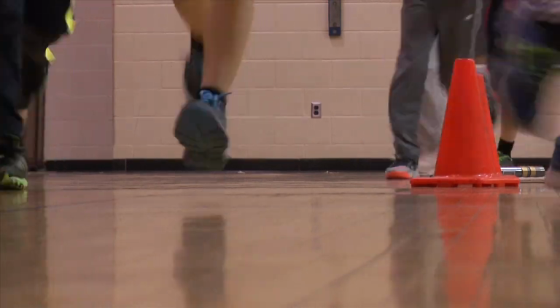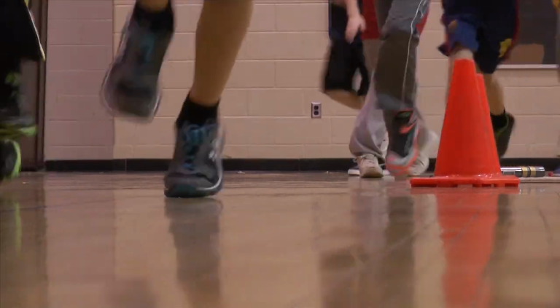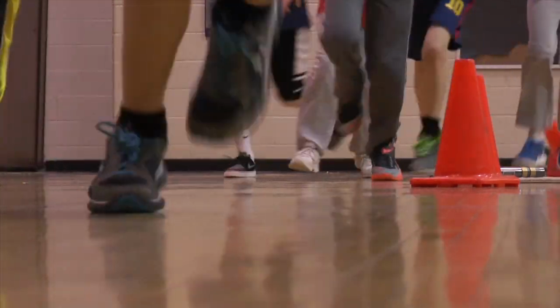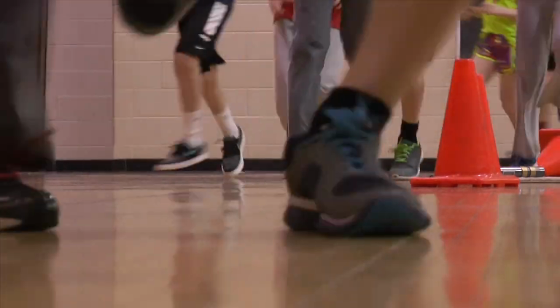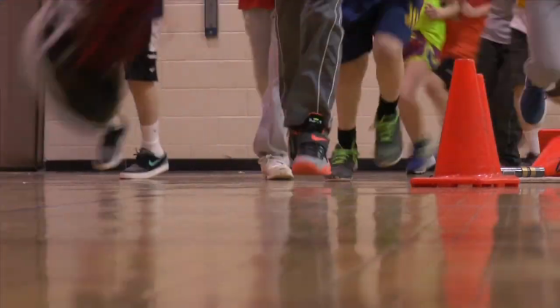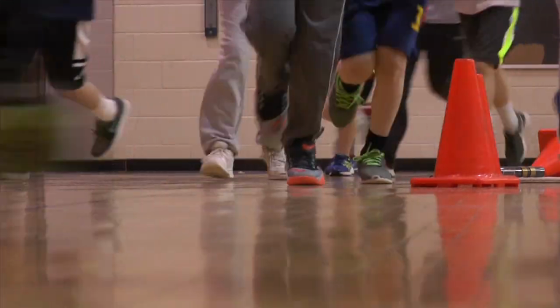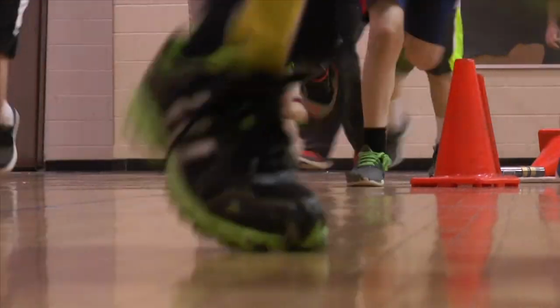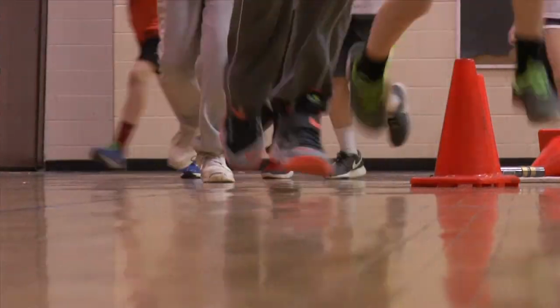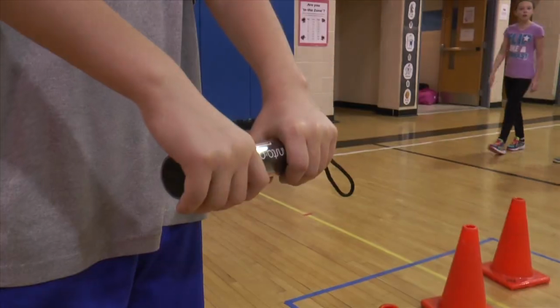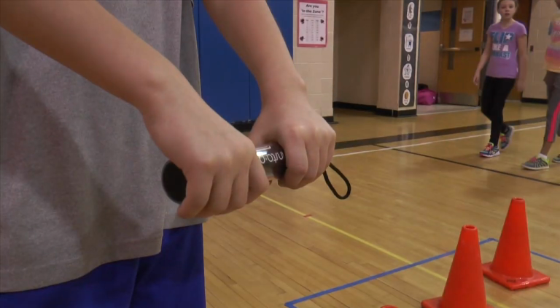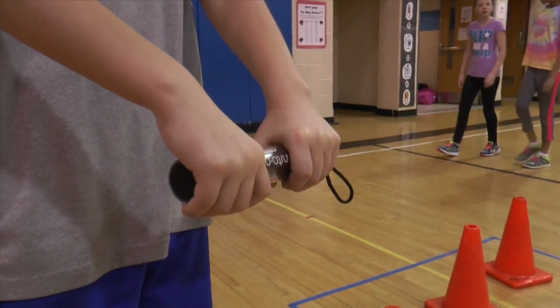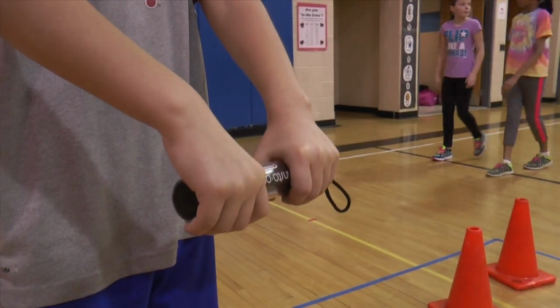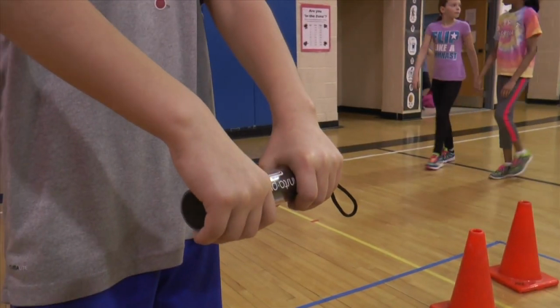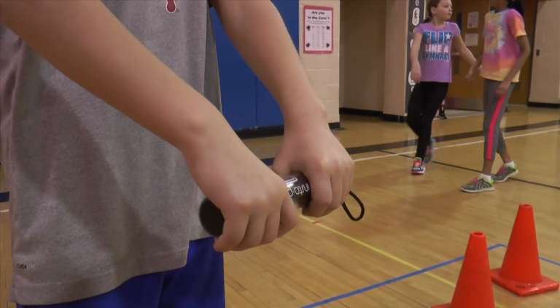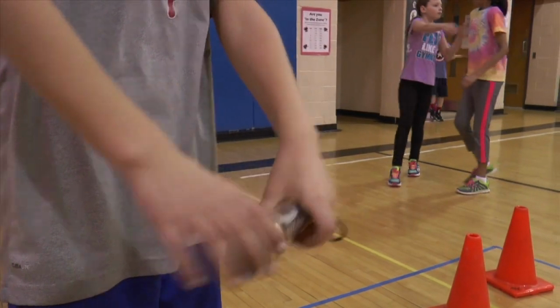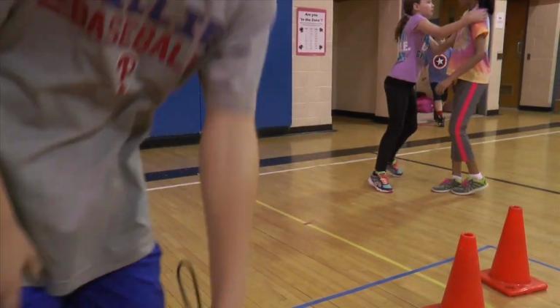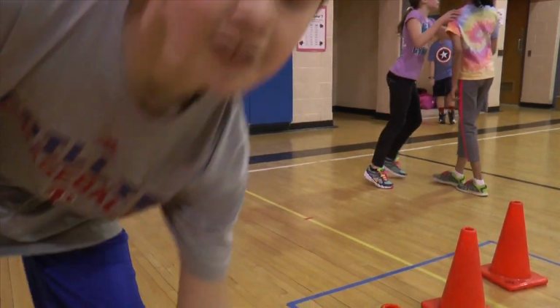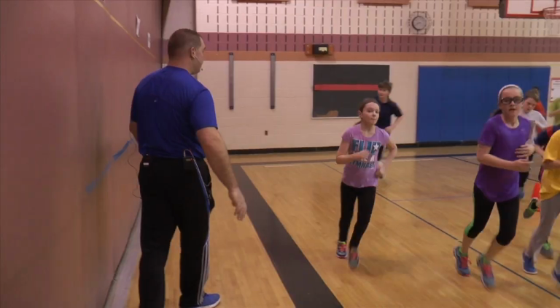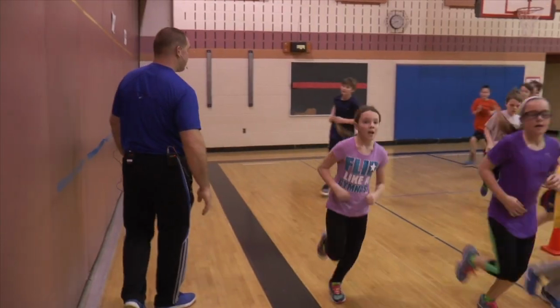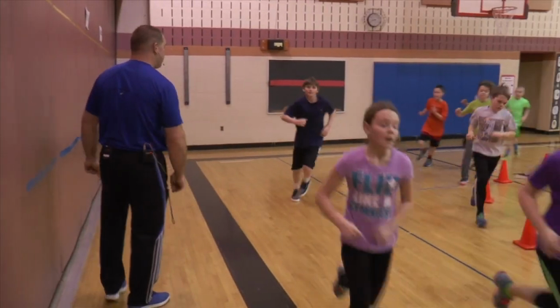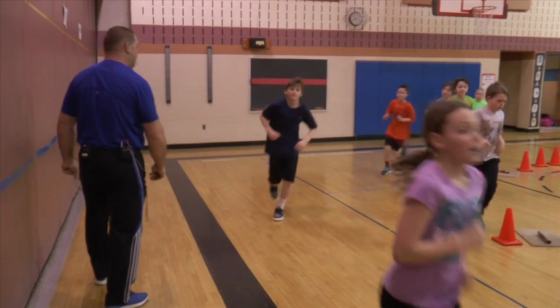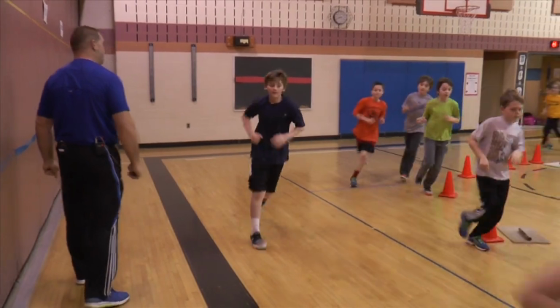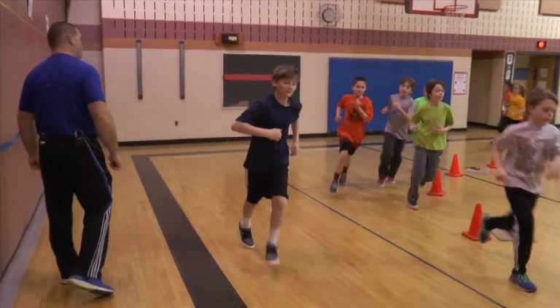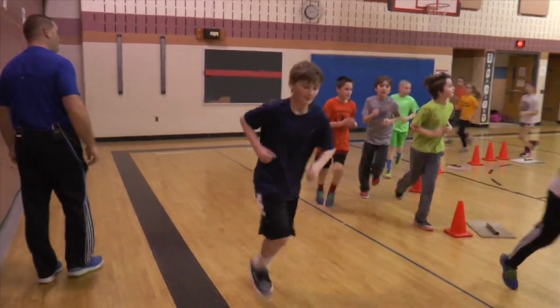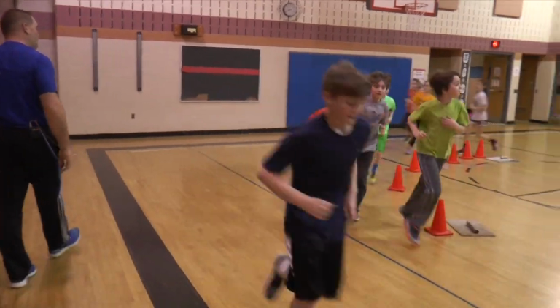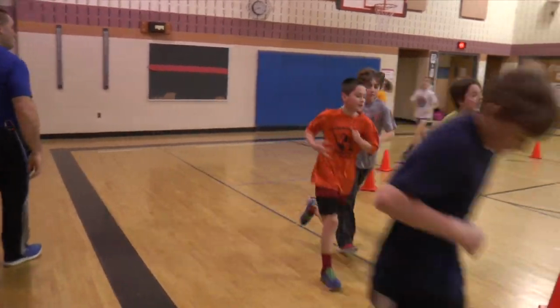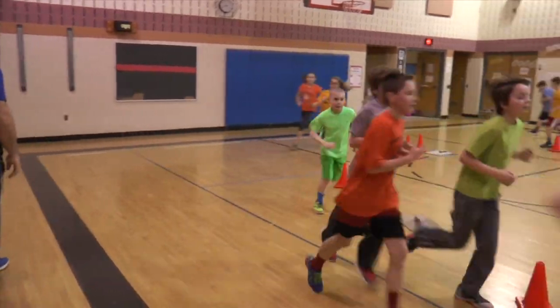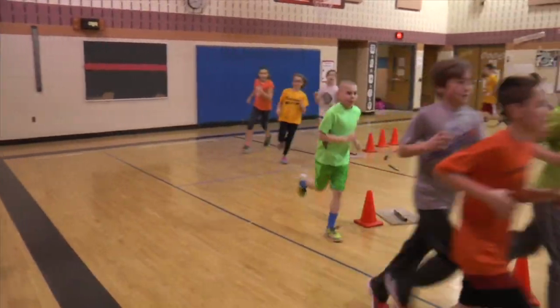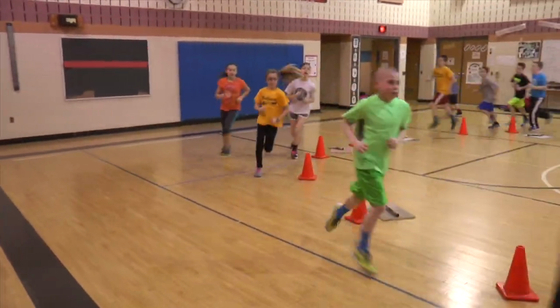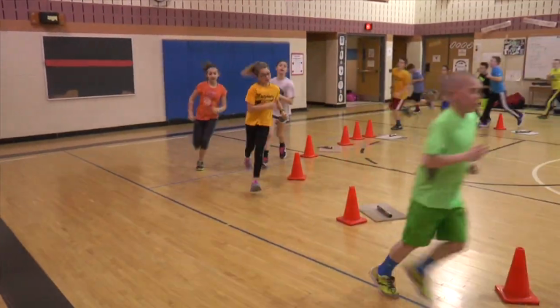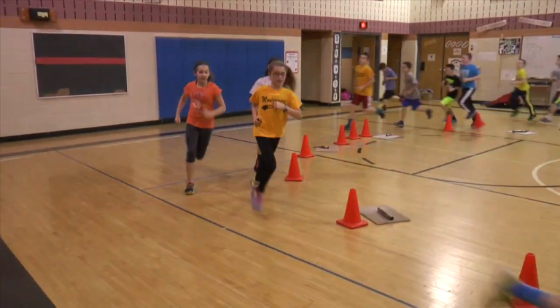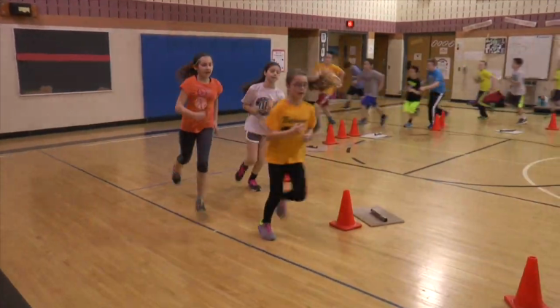So as we are running and doing our exercises, the kids are checking their heart rates to make sure that they're within the zone that they need to be.